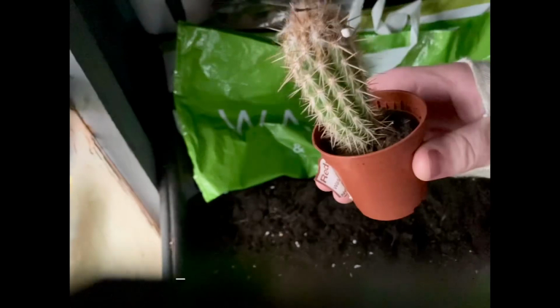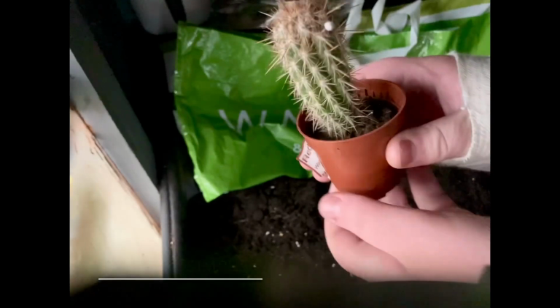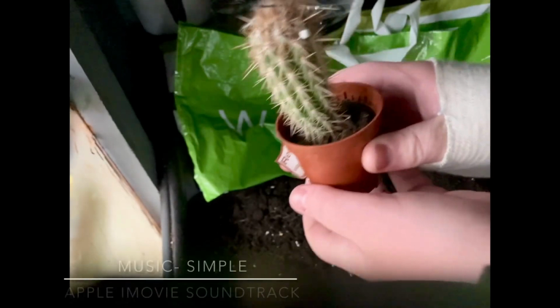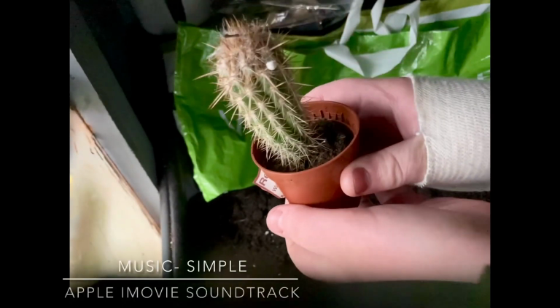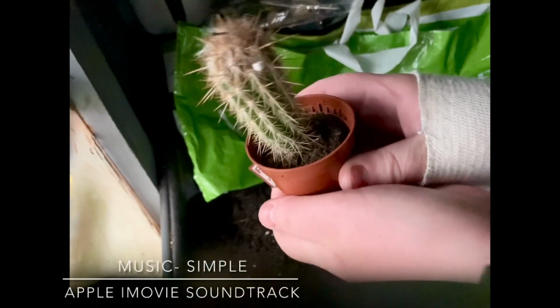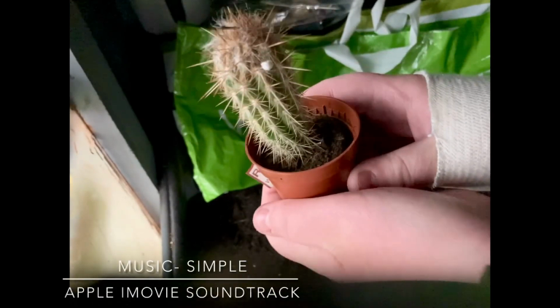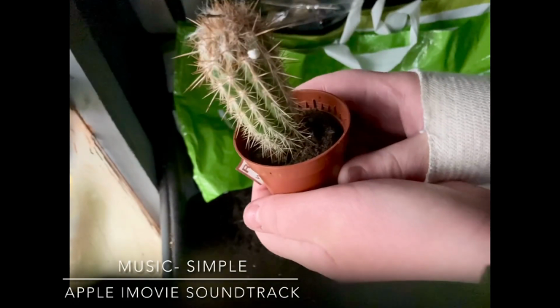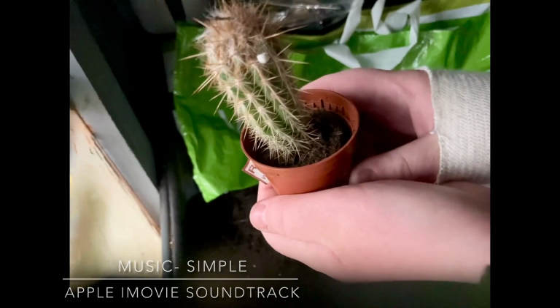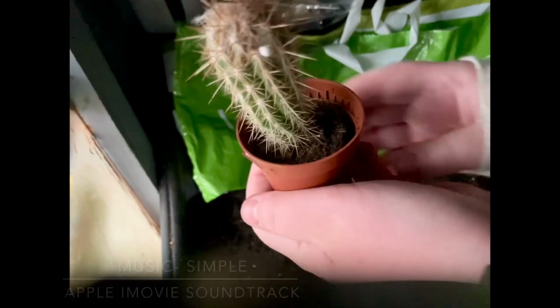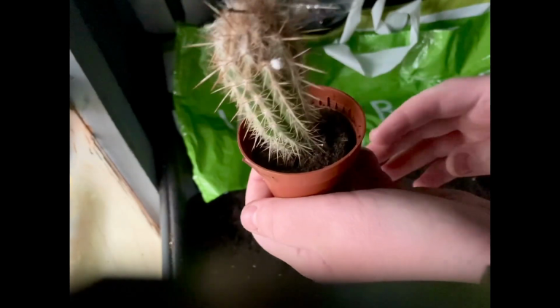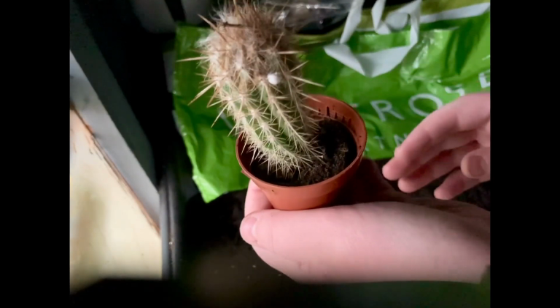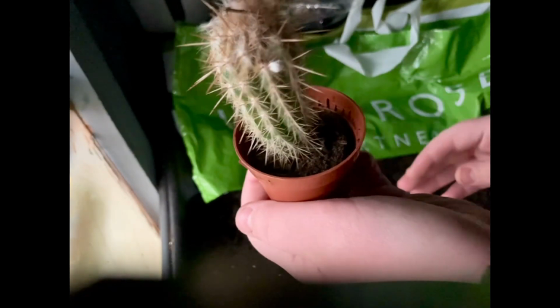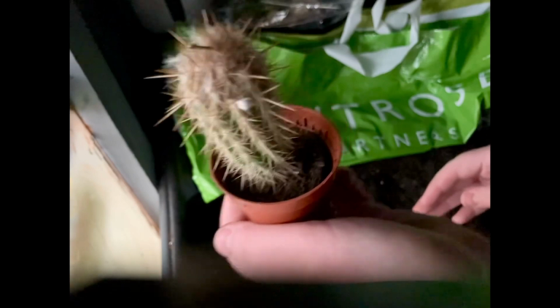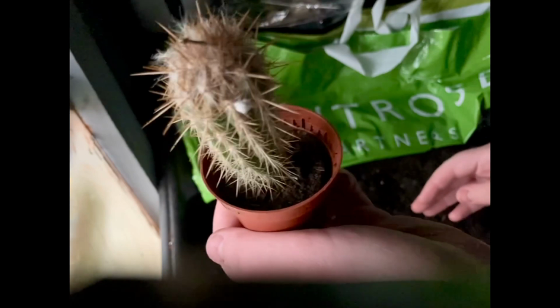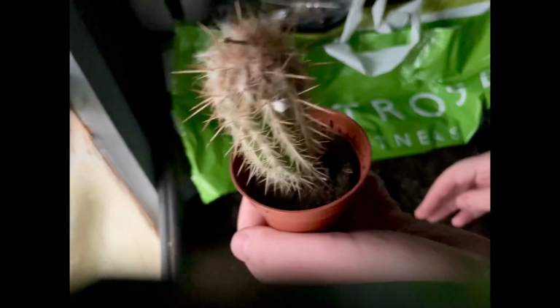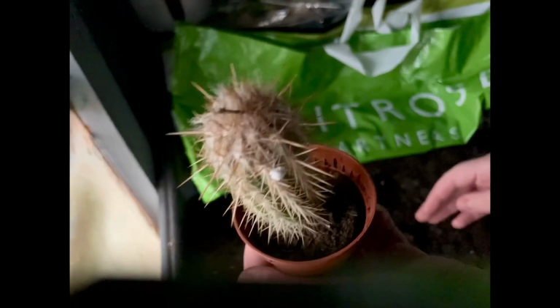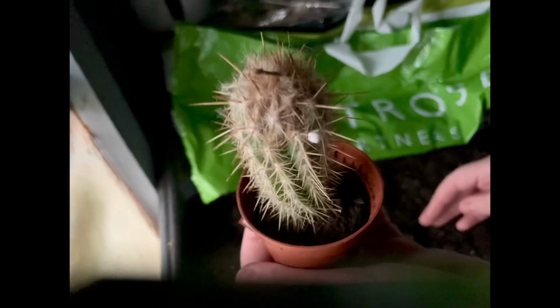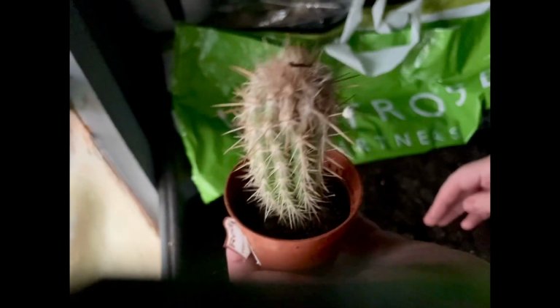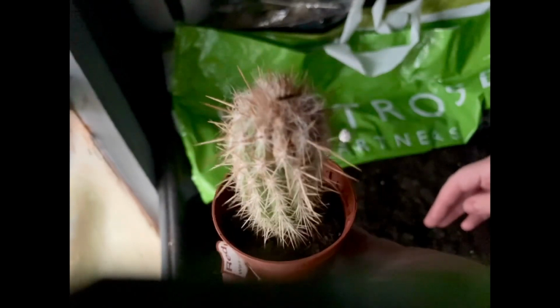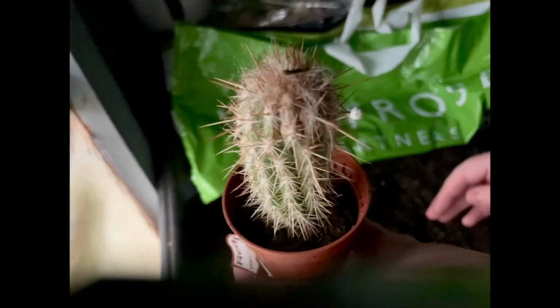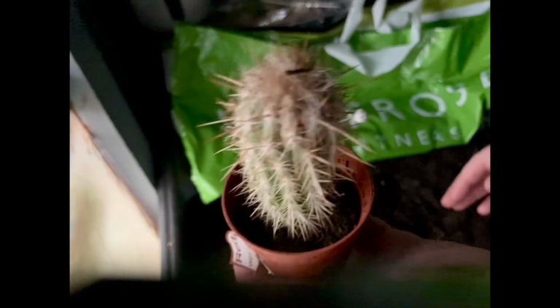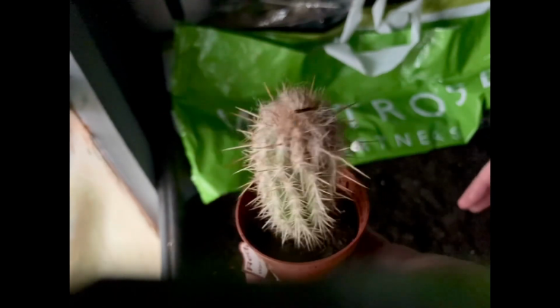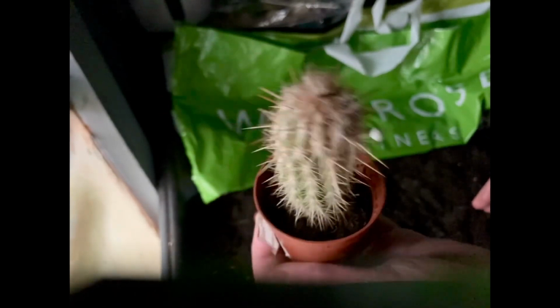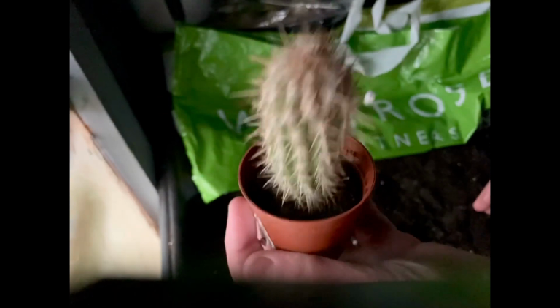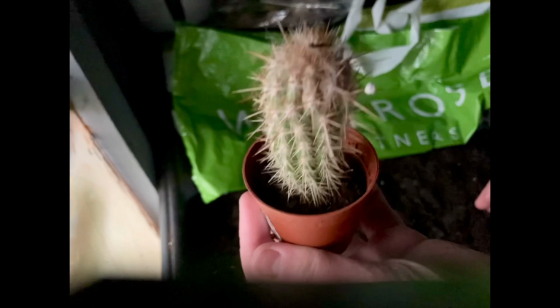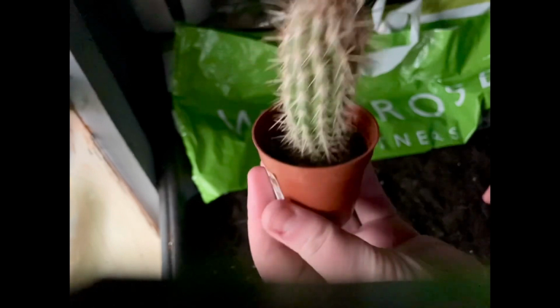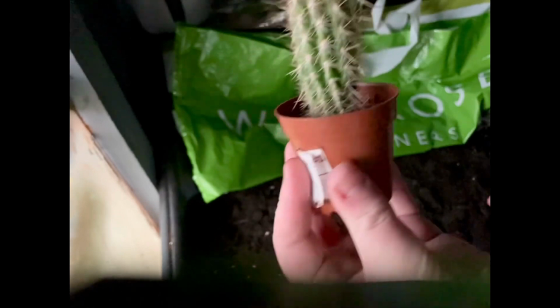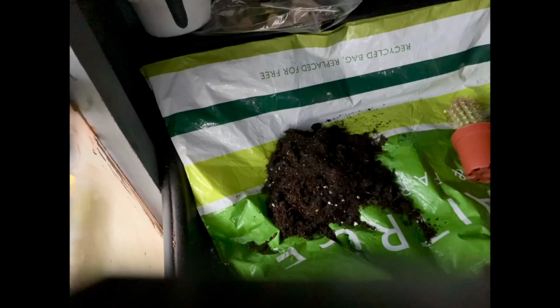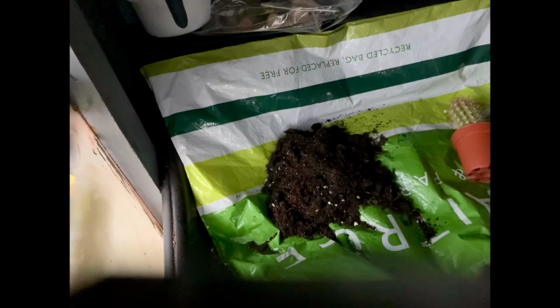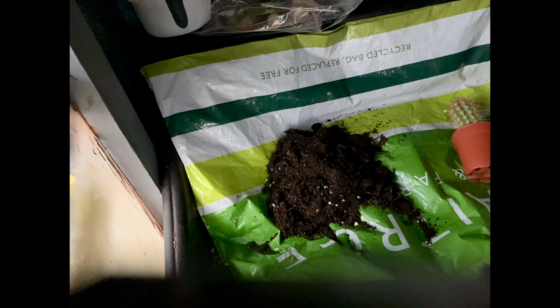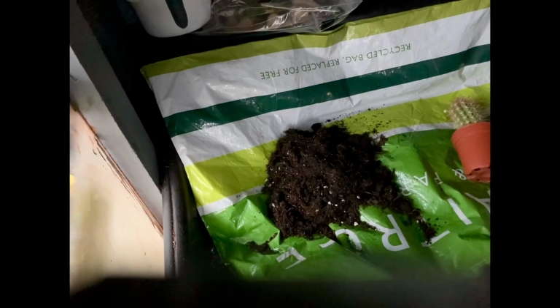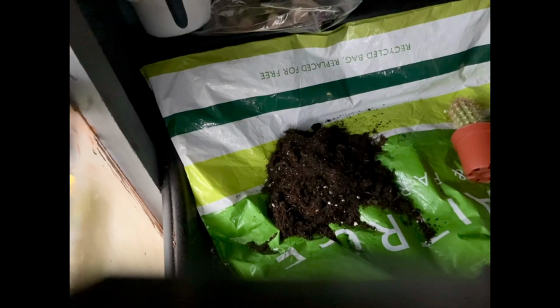Hello, welcome to Evans Gardening on YouTube. In this video I'm going to be showing you how to repot a very spiky cactus plant. Hope you enjoy this video. I'm going to be making my soil mix on an old carrier bag because I'm going to be making a different mix.